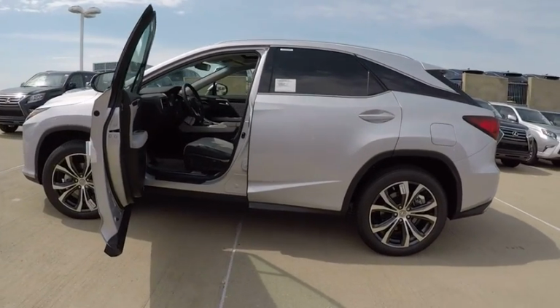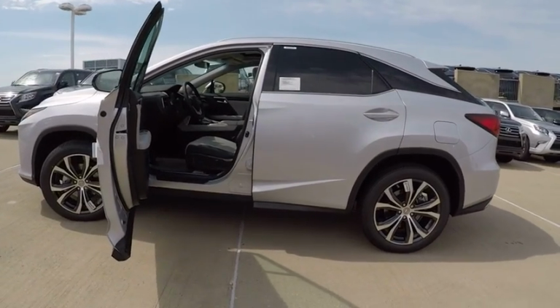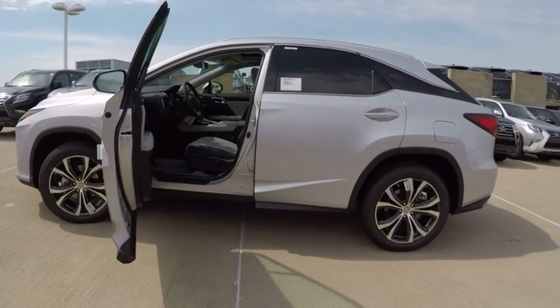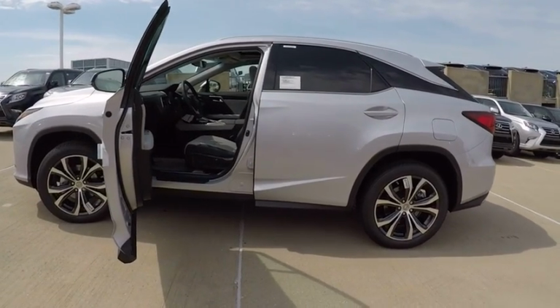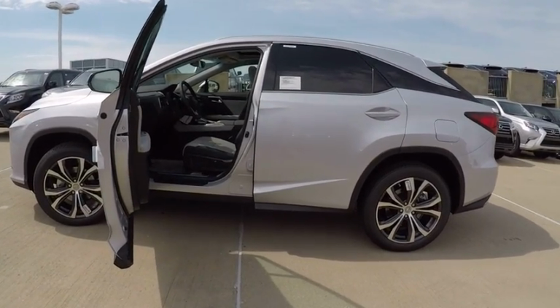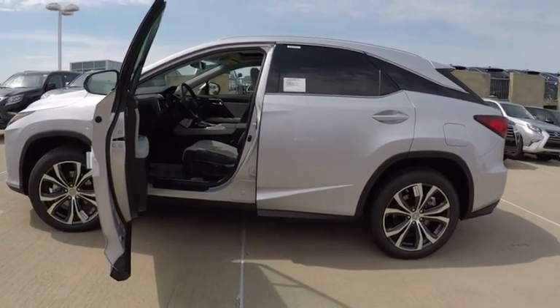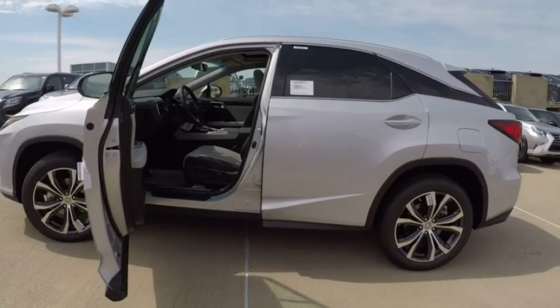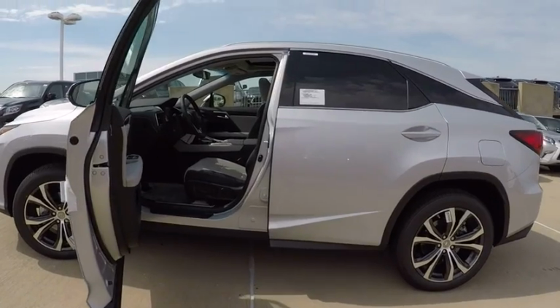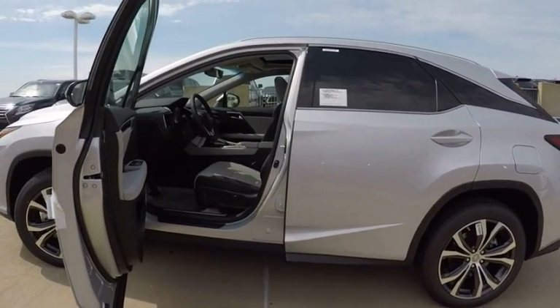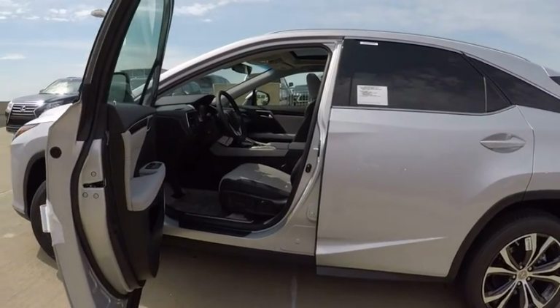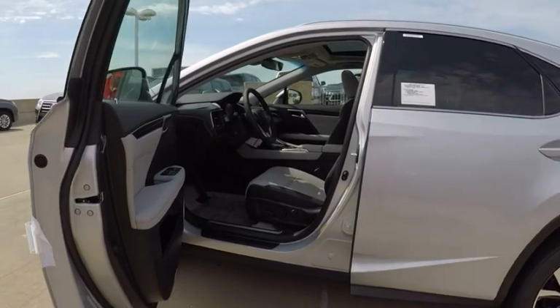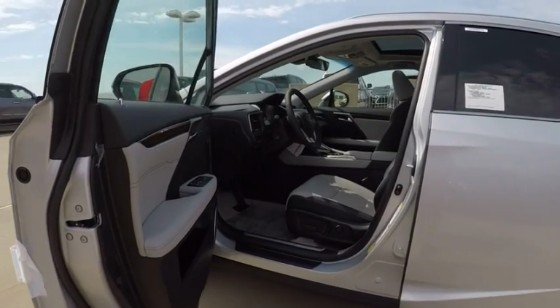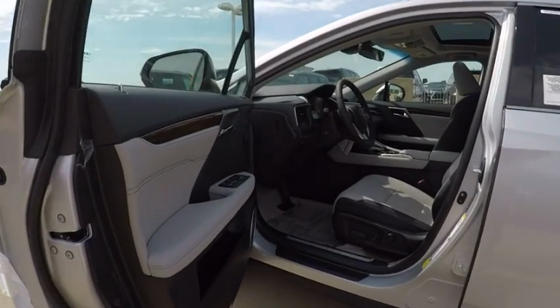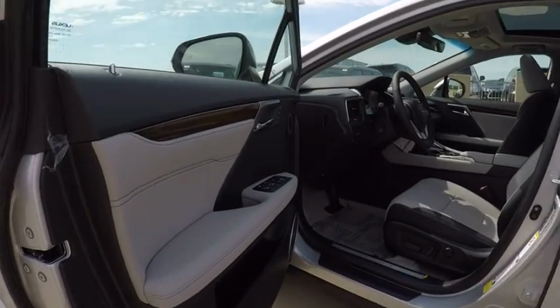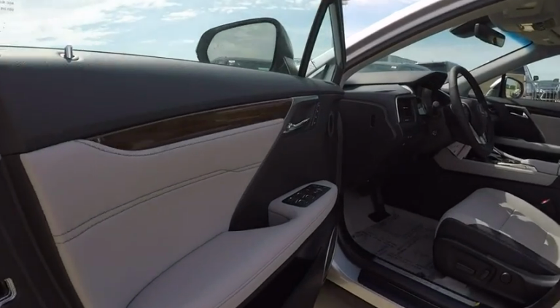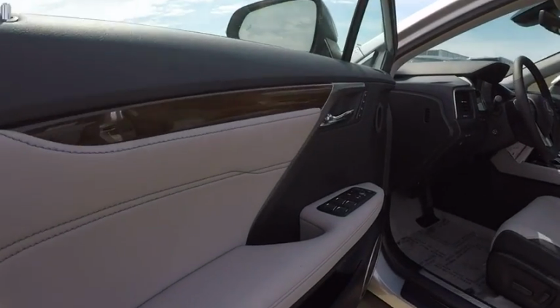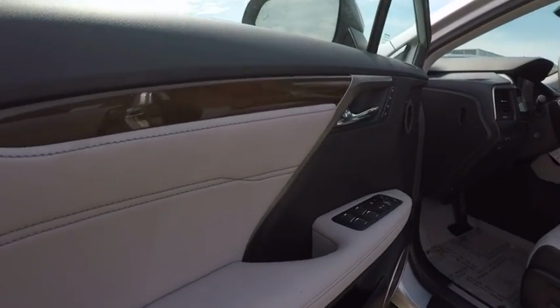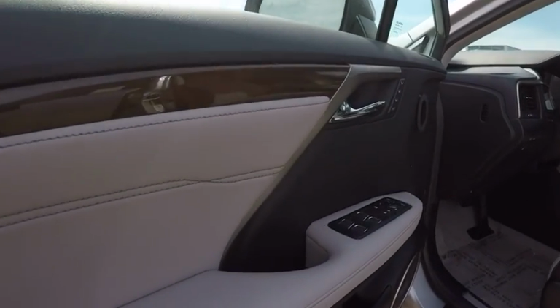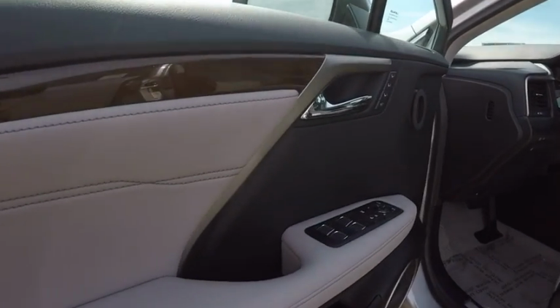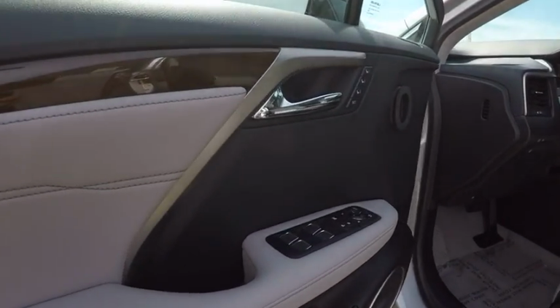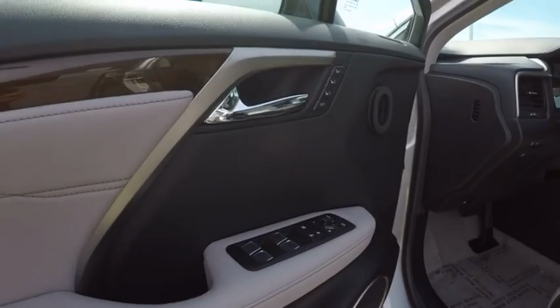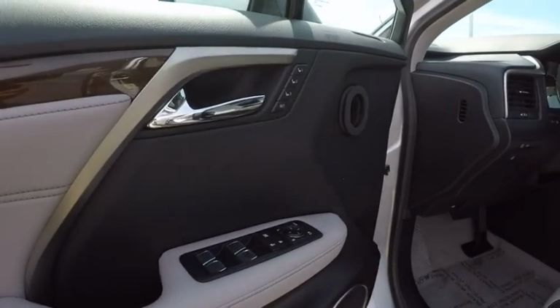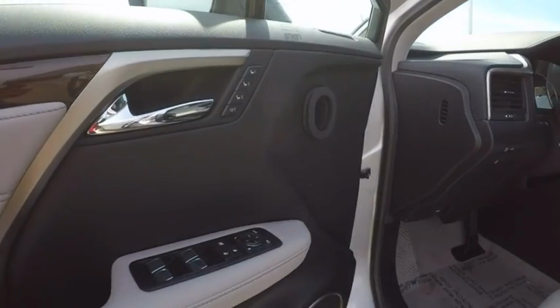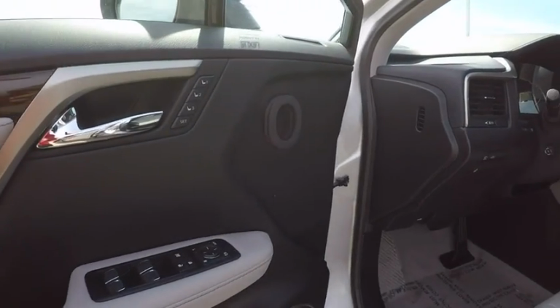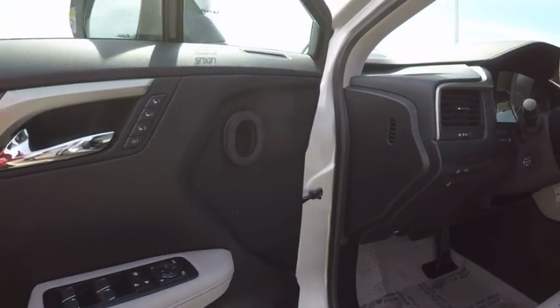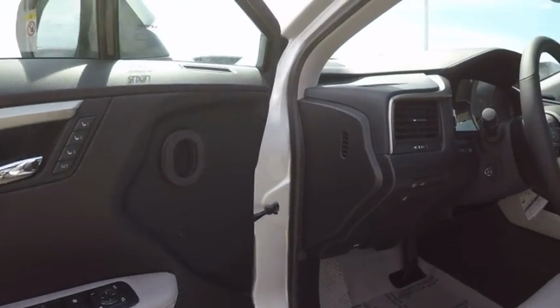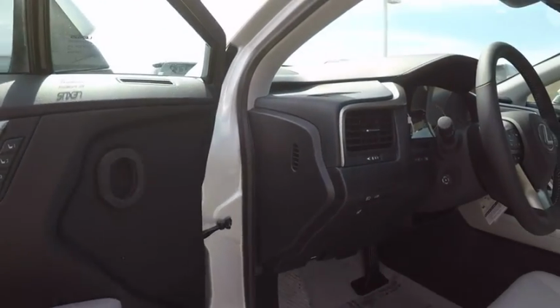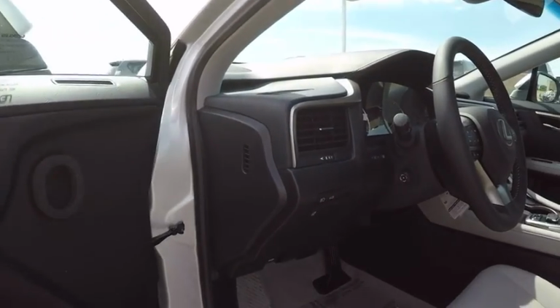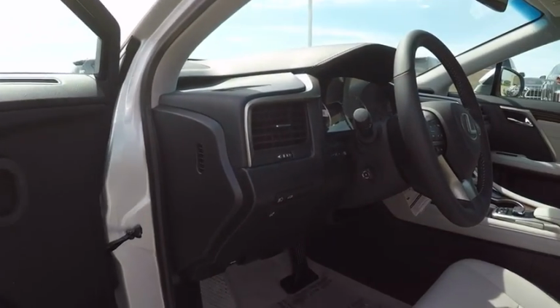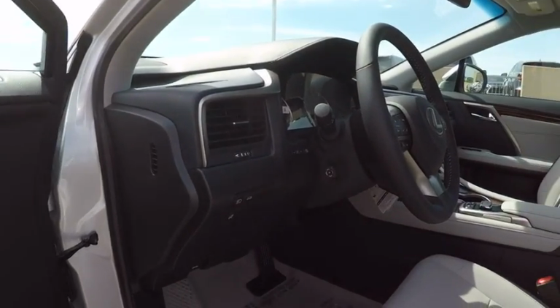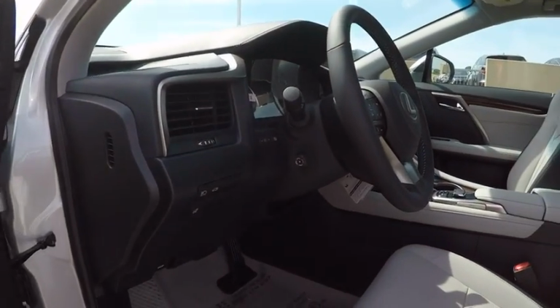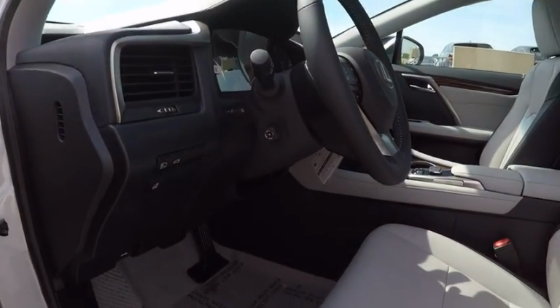Traction control, stability control, power brakes, child safety locks, trip computer, clock, compass, electronic brake force distribution, tachometer, cargo area light.